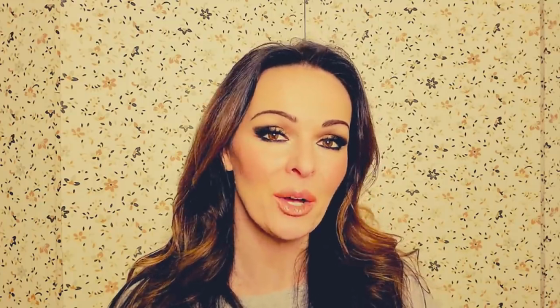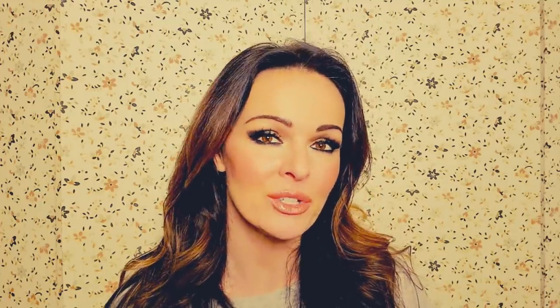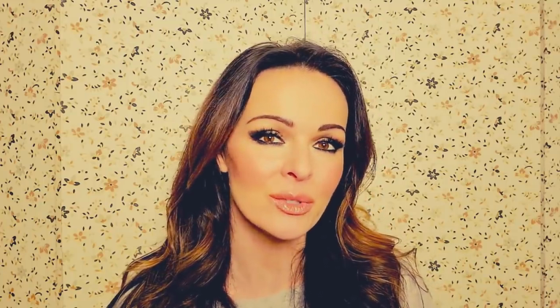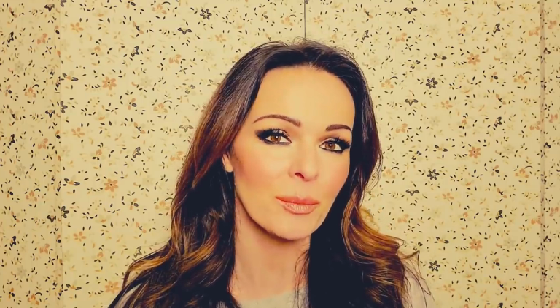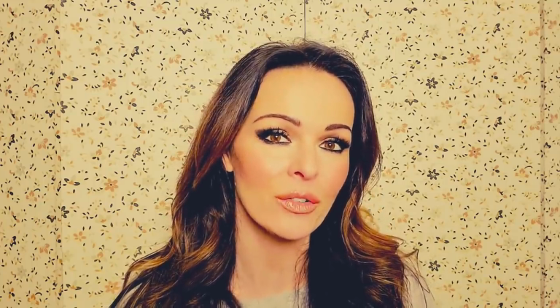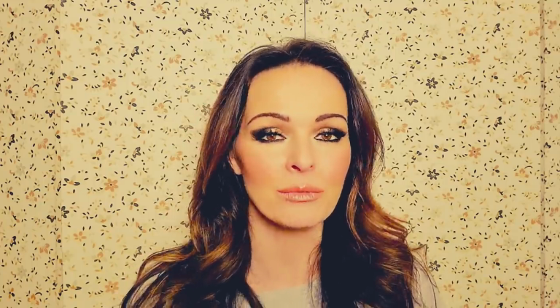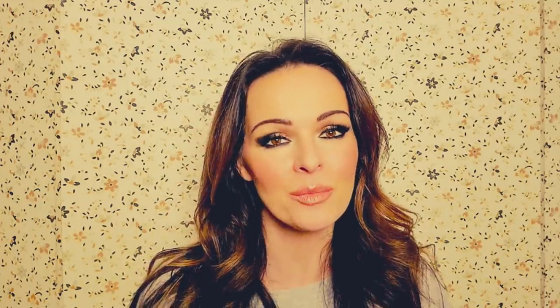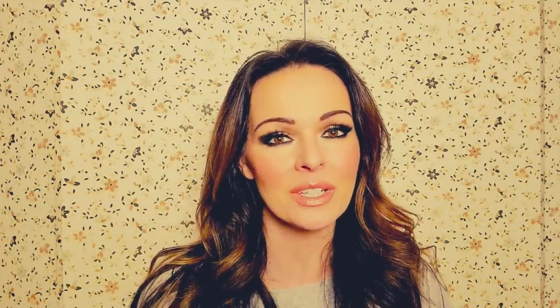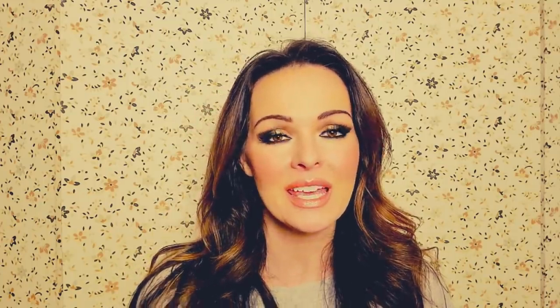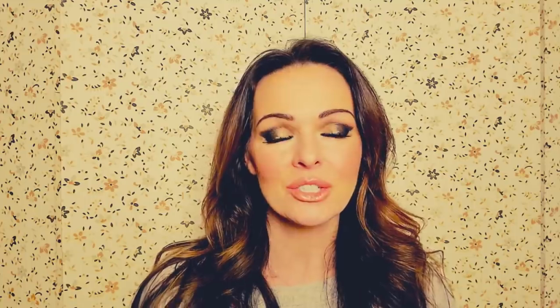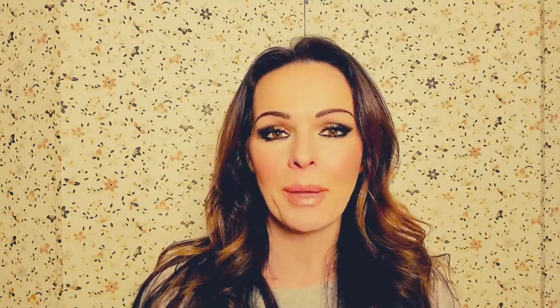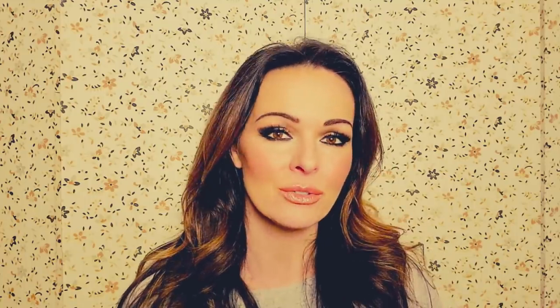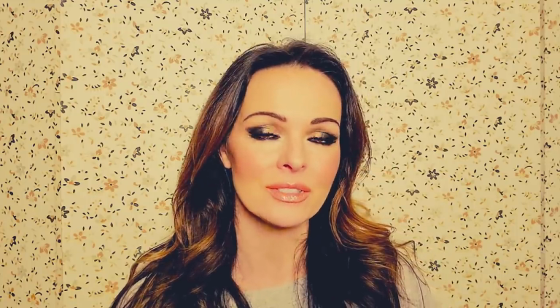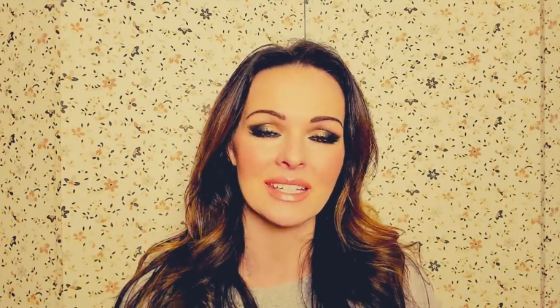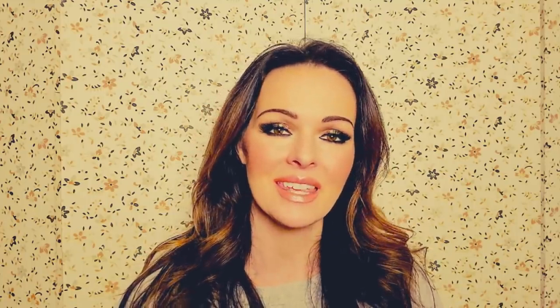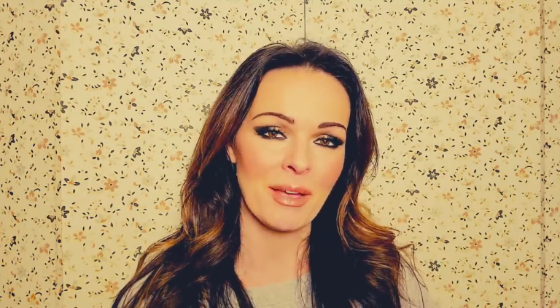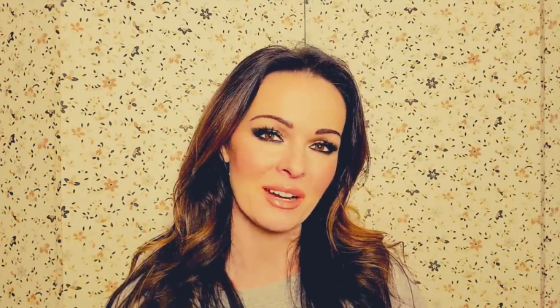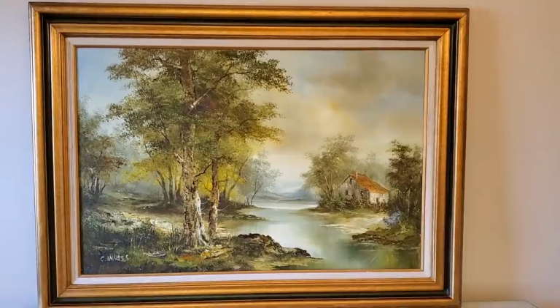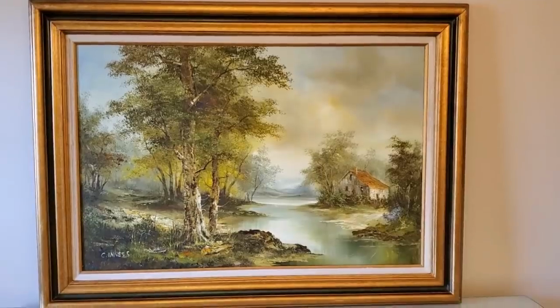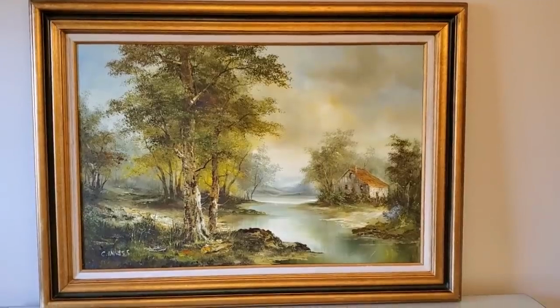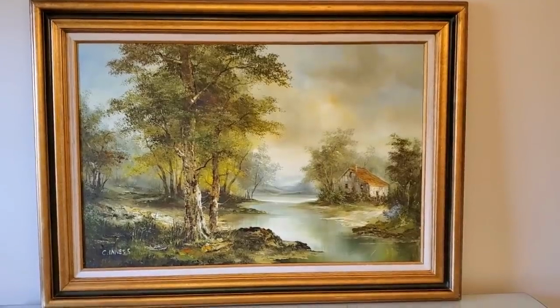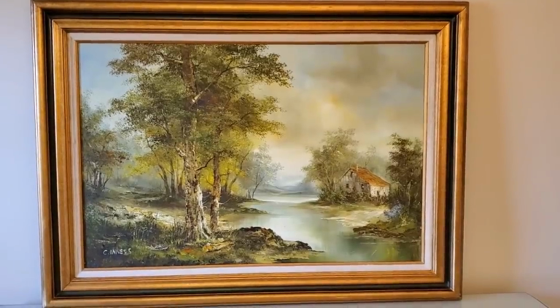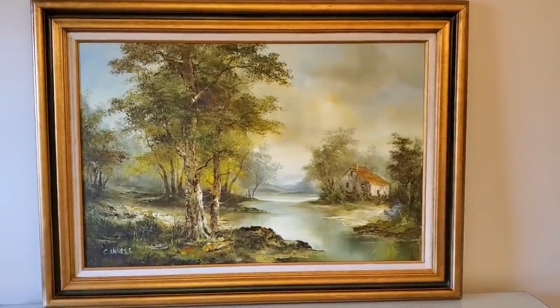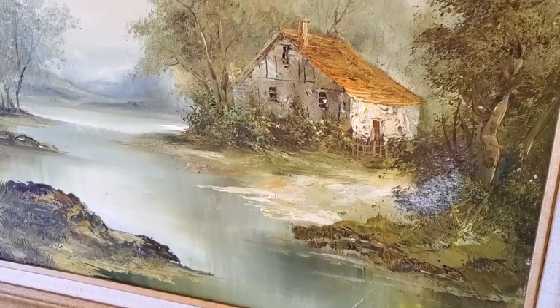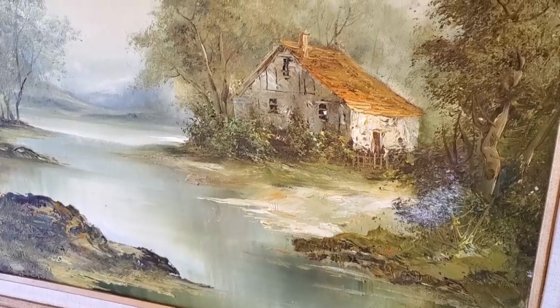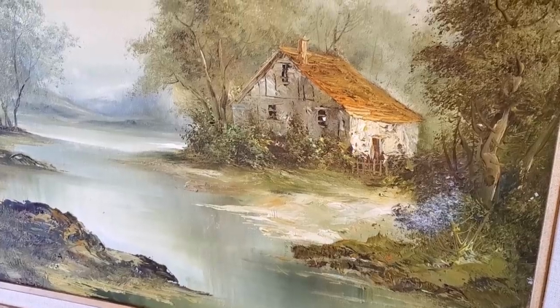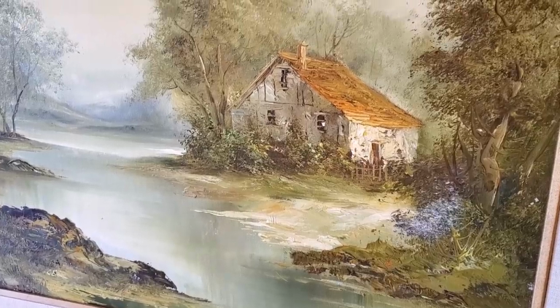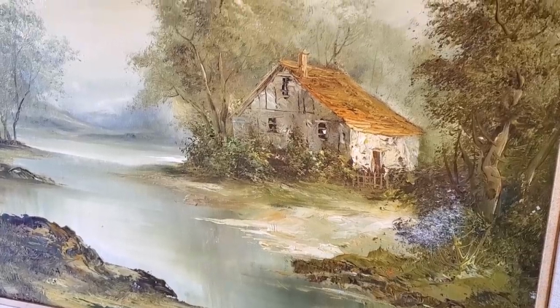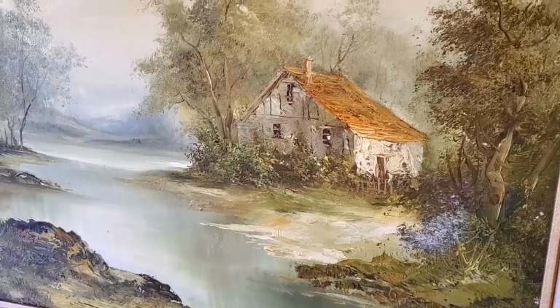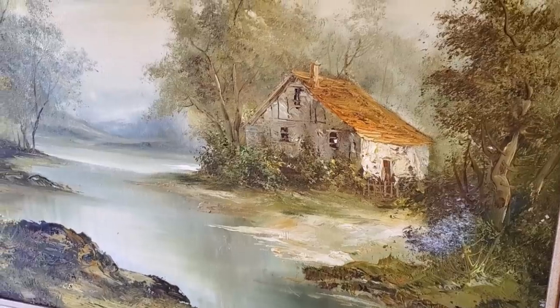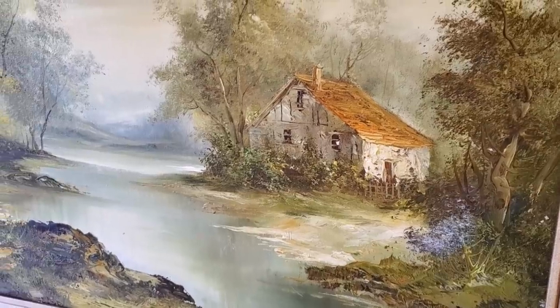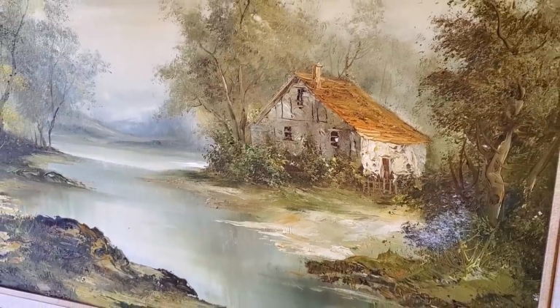I hope you enjoy this thrift store makeover and I really hope that you like this new paint tutorial technique I'm about to share. I love all of the colors in this beautiful painting — they are soft and natural yet still somewhat vibrant.